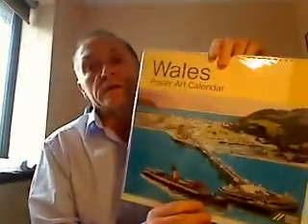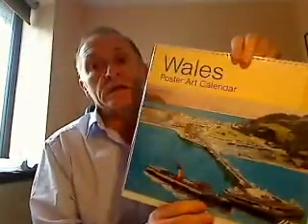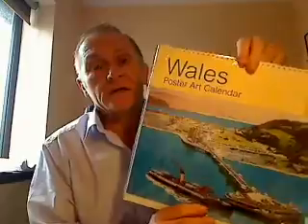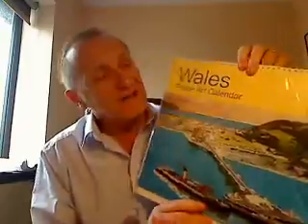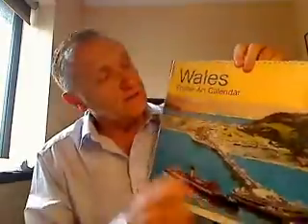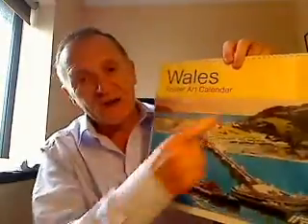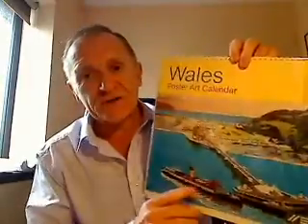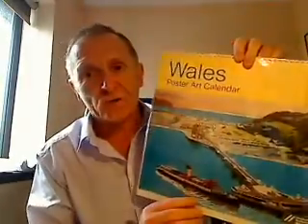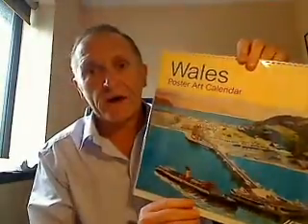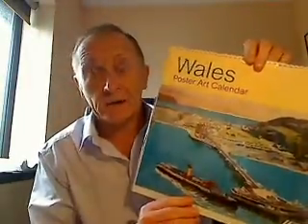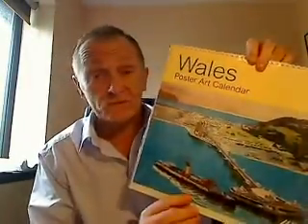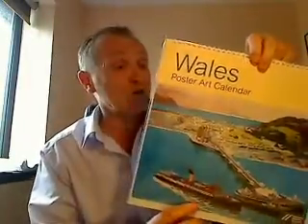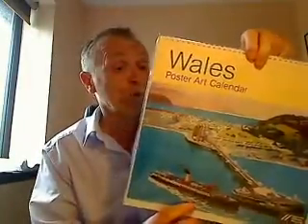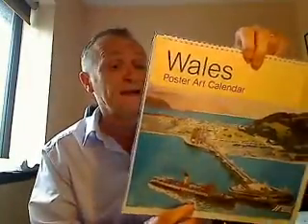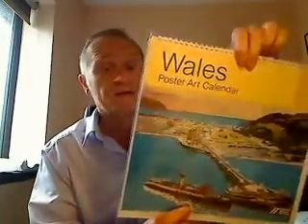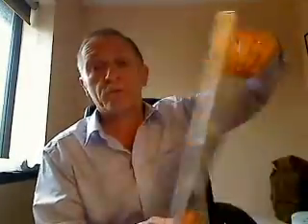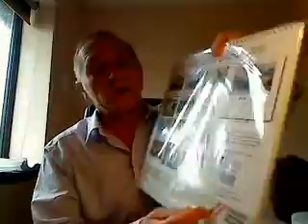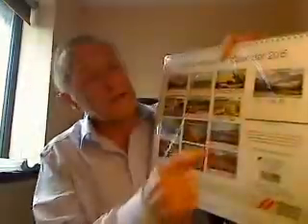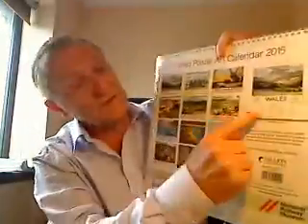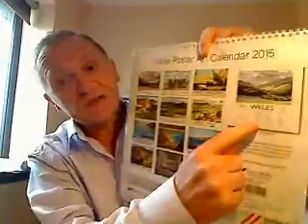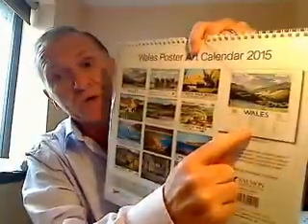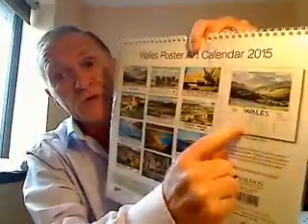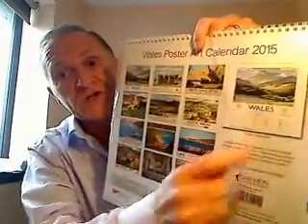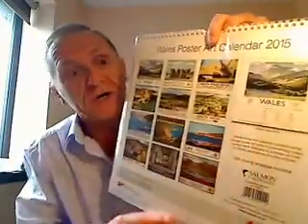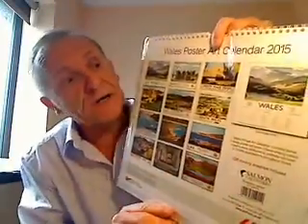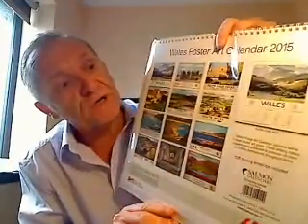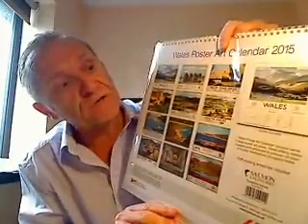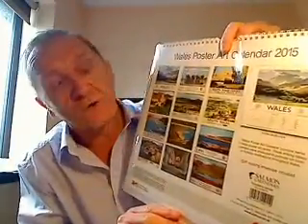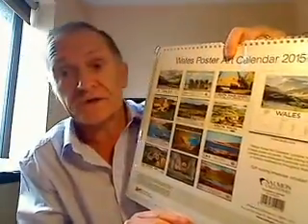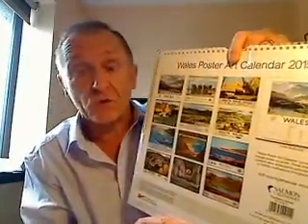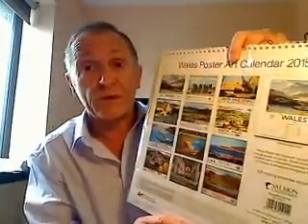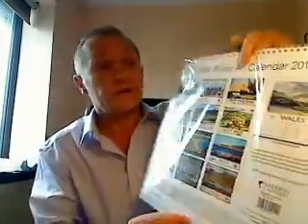The calendar is 12 inches square and comes with its own mailing envelope and has space below each image for writing your own reminders.